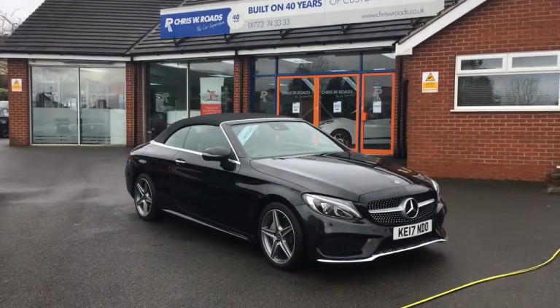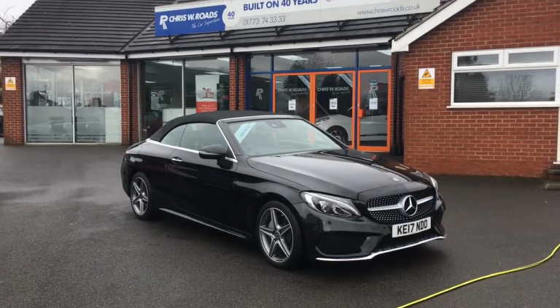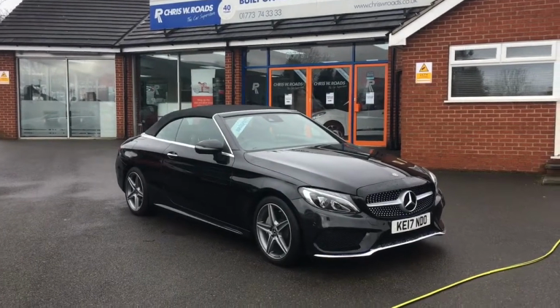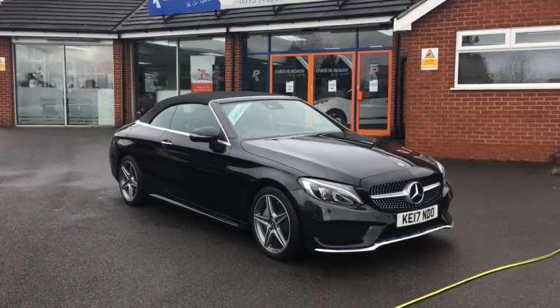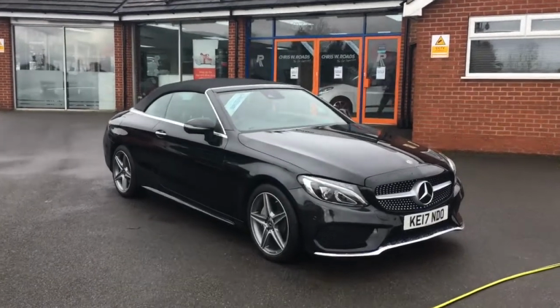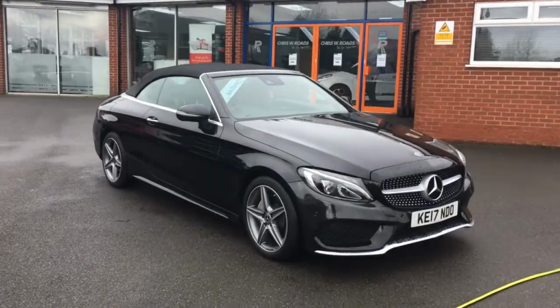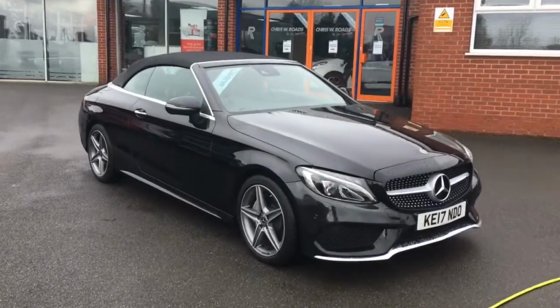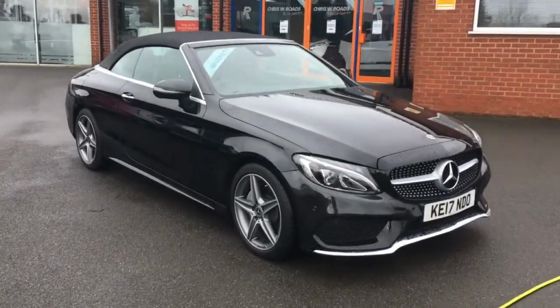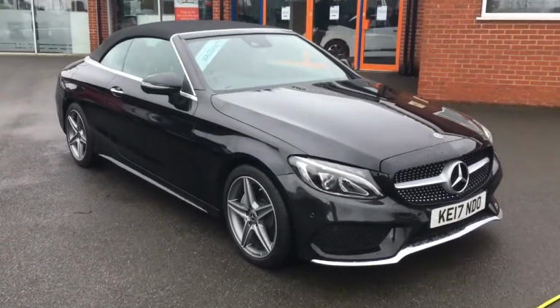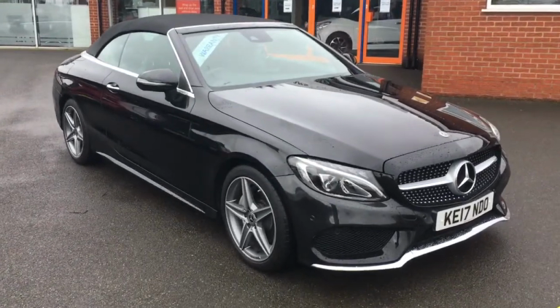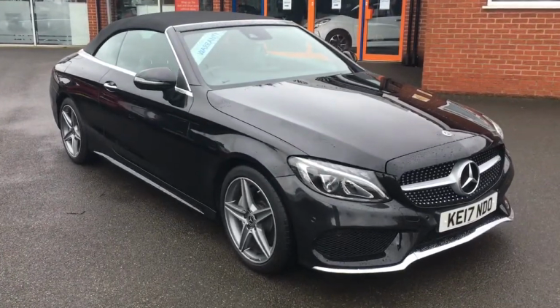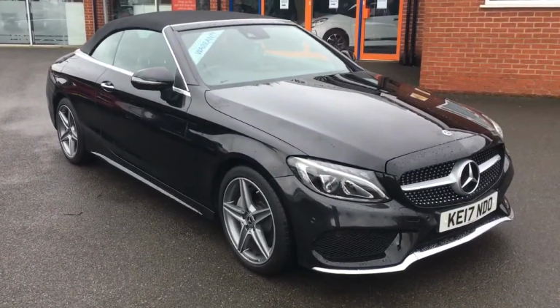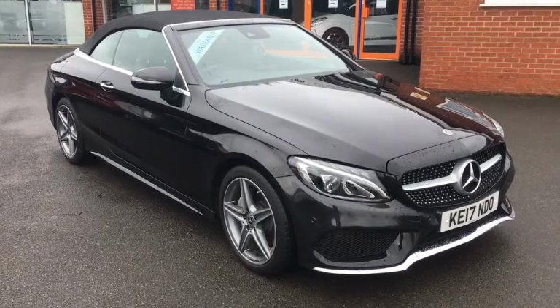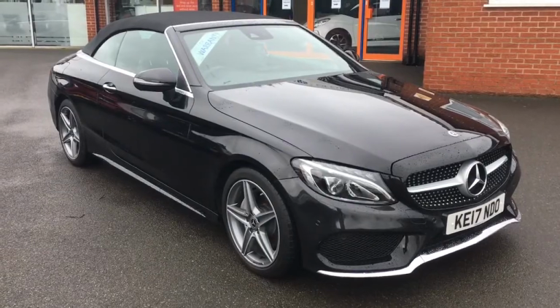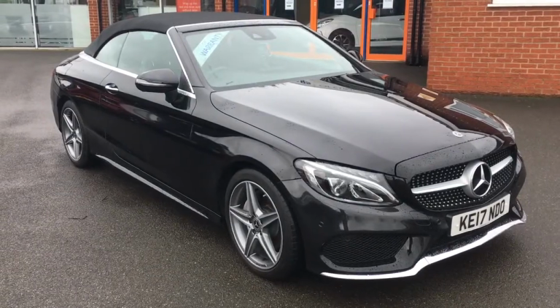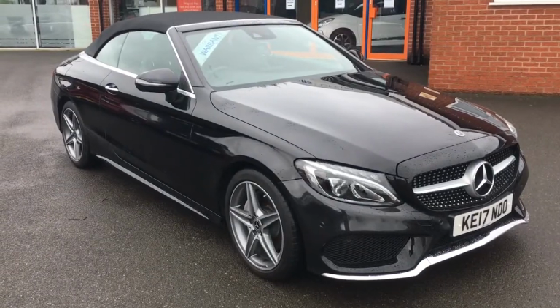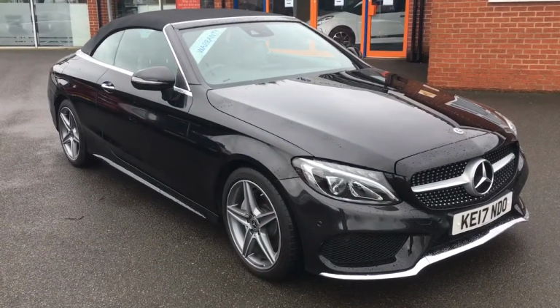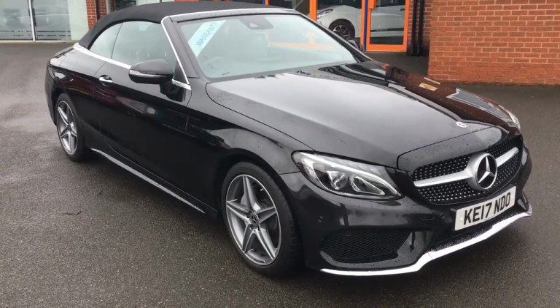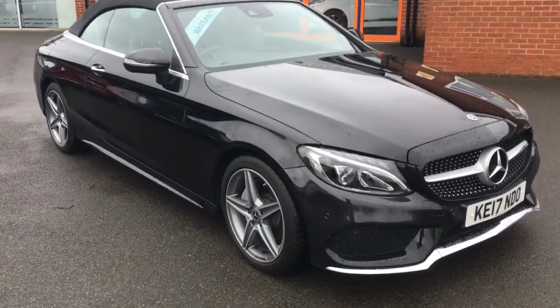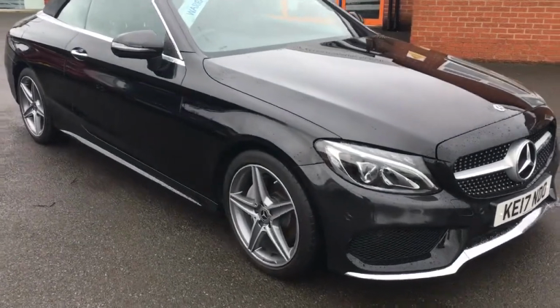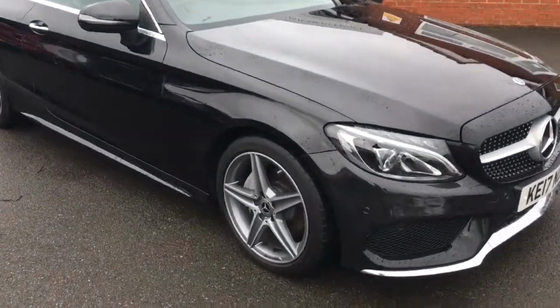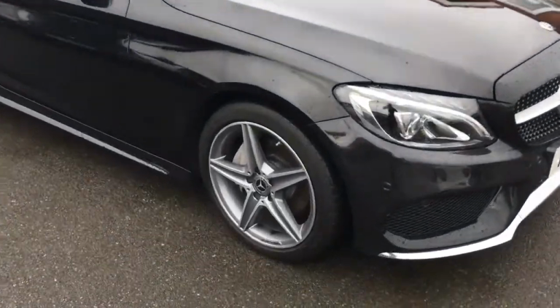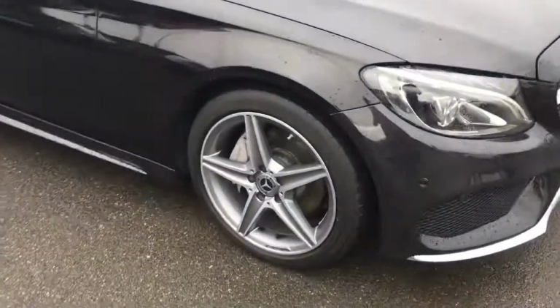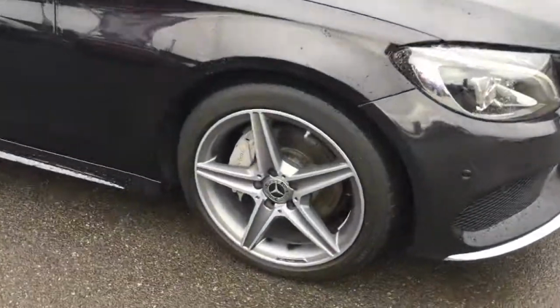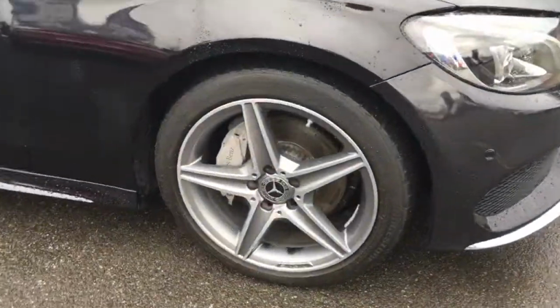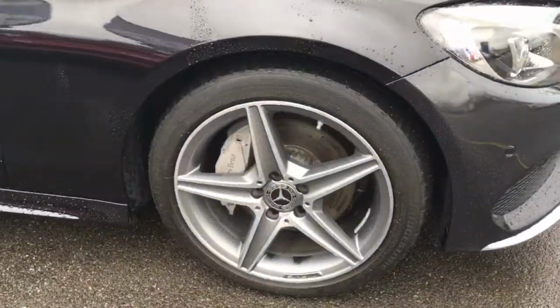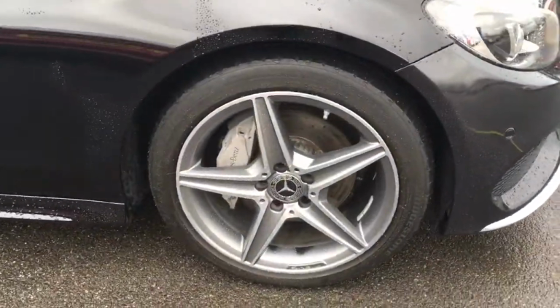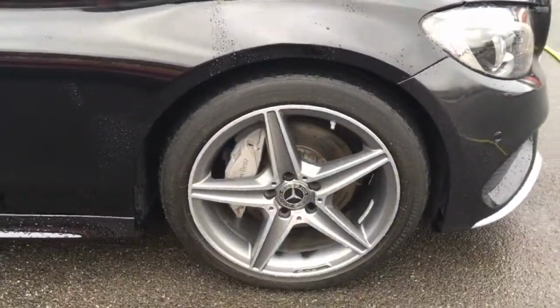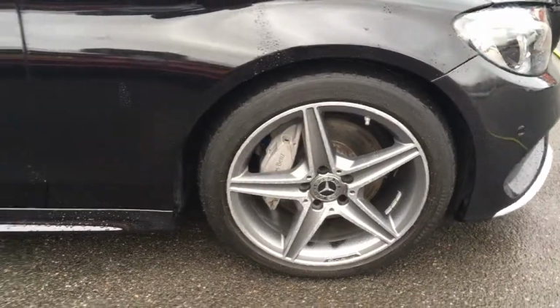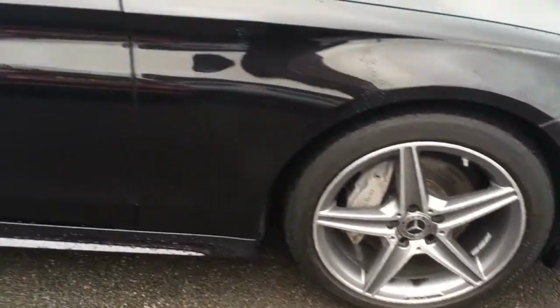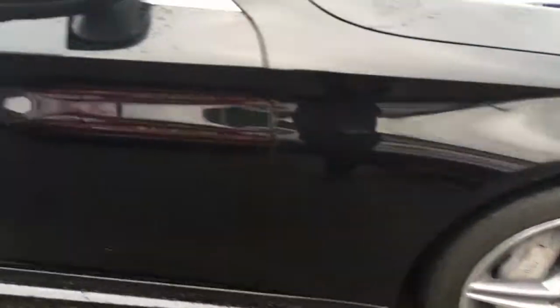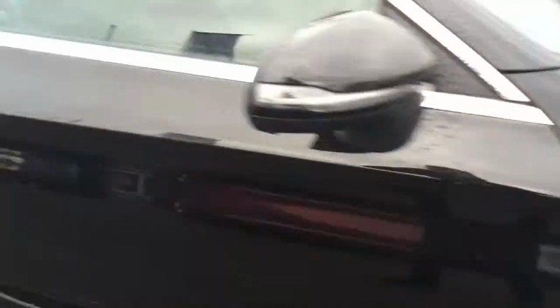Hello, this is Rob from Chris W.E. Roads in Ripley. Here we have a Mercedes C-Class convertible which looks really smart in black. We've got some really stylish 18 inch alloy wheels just there.